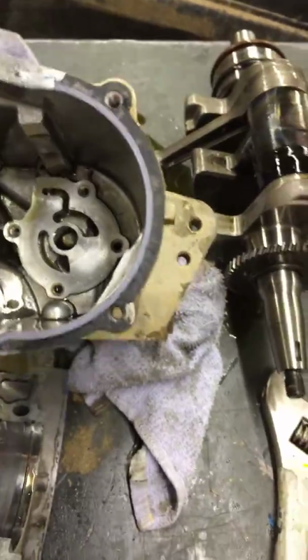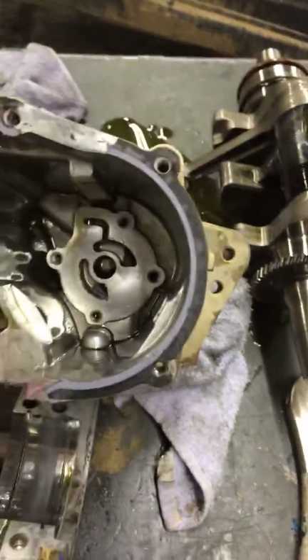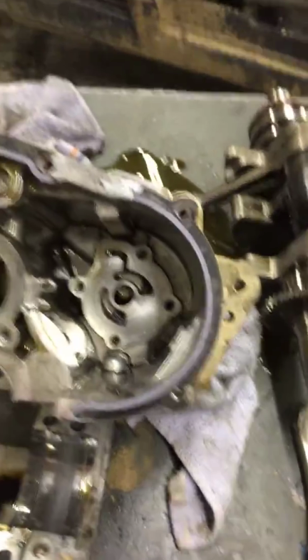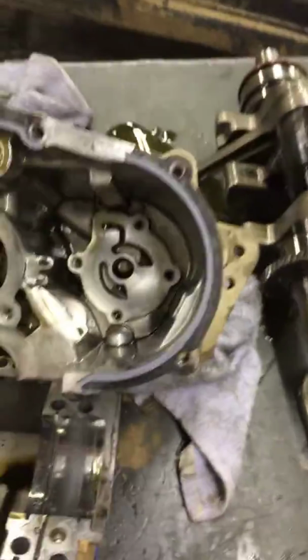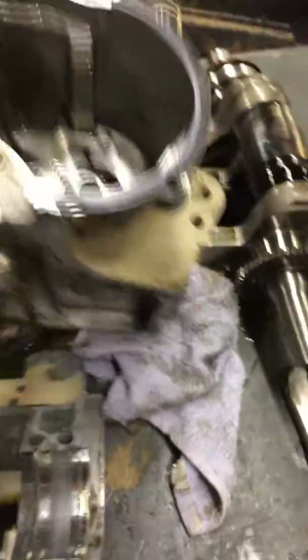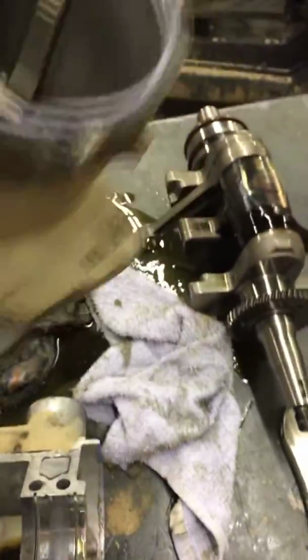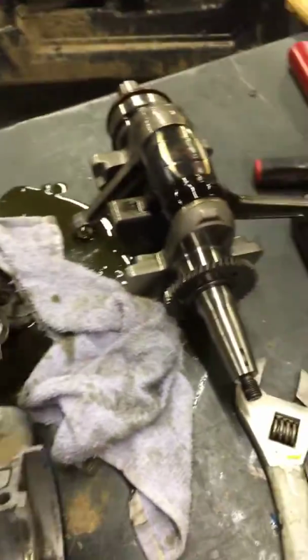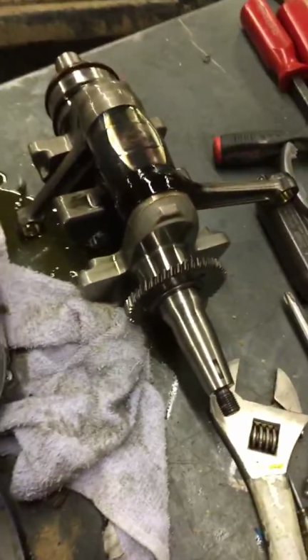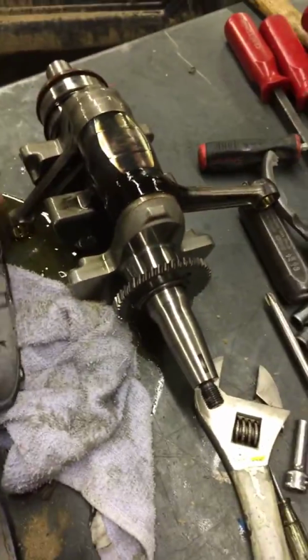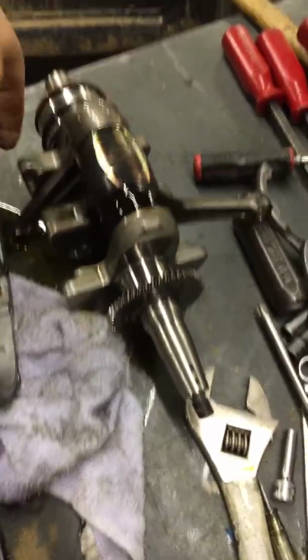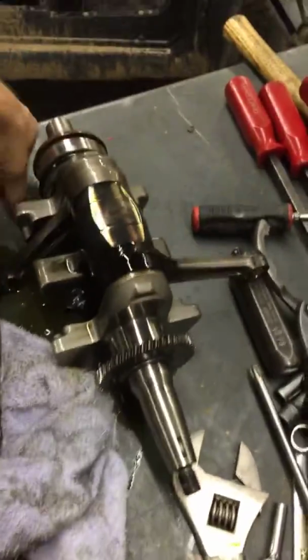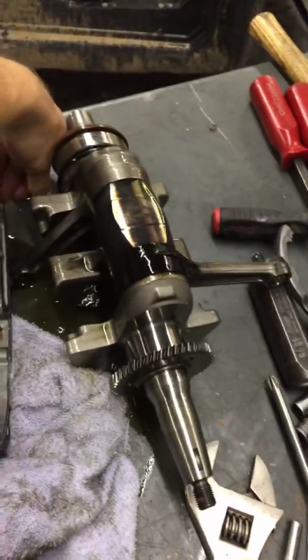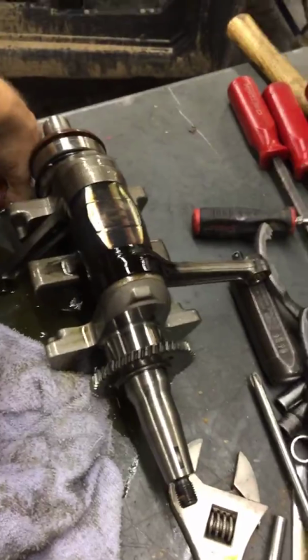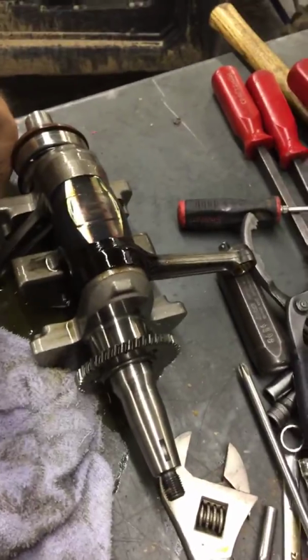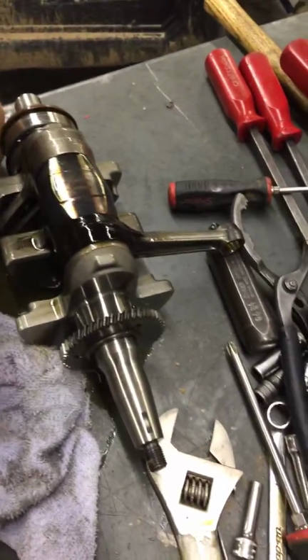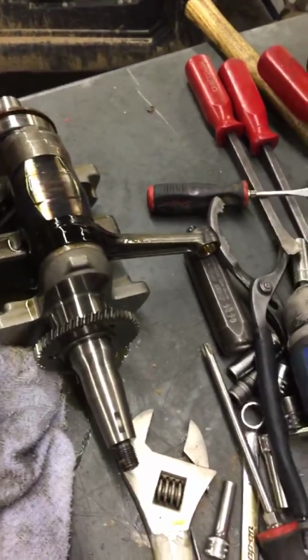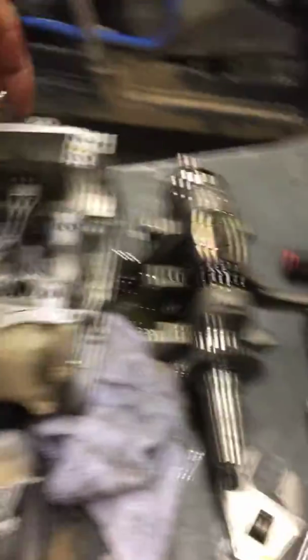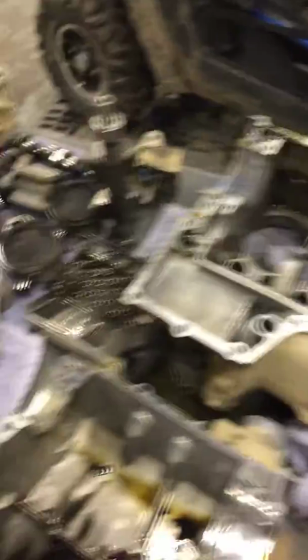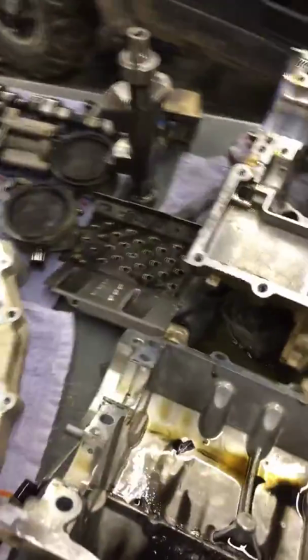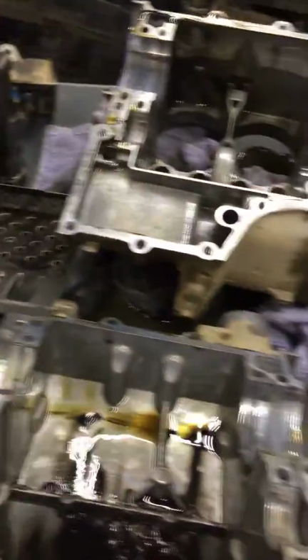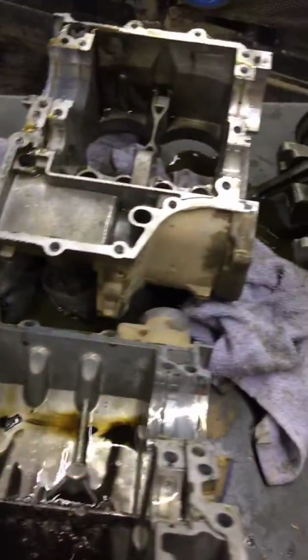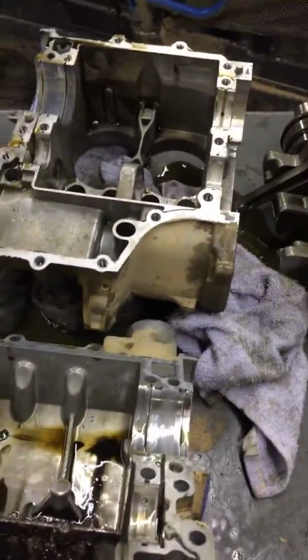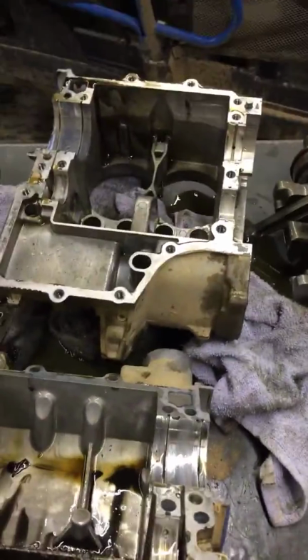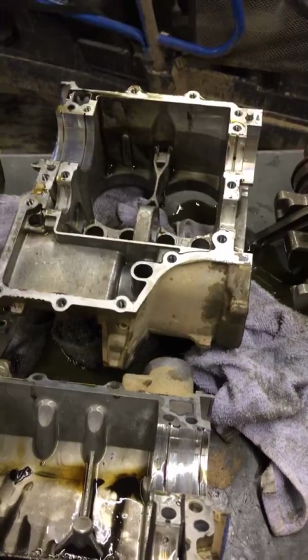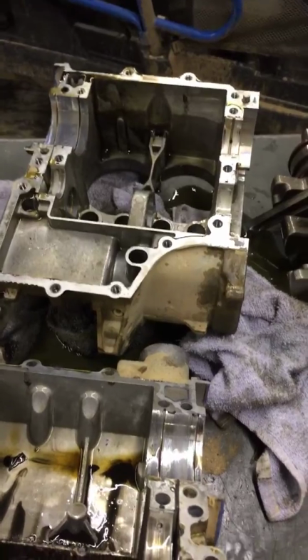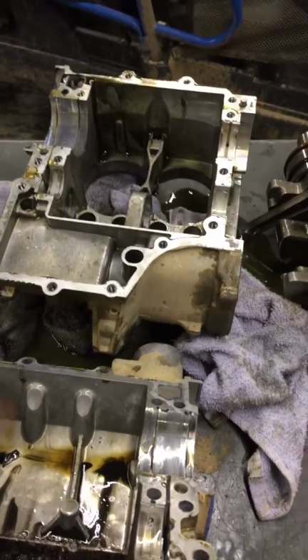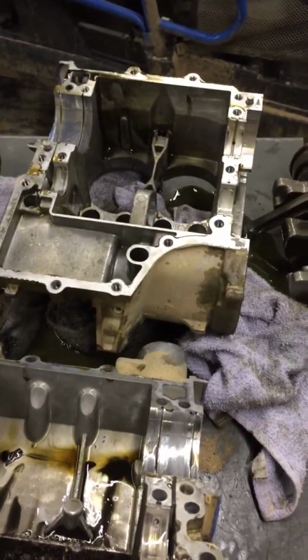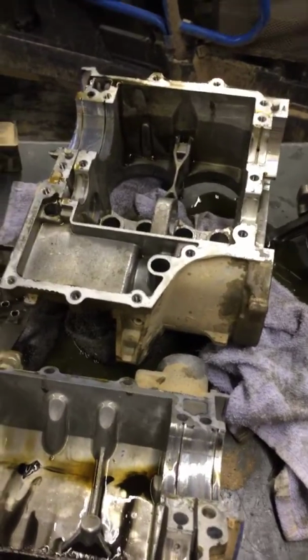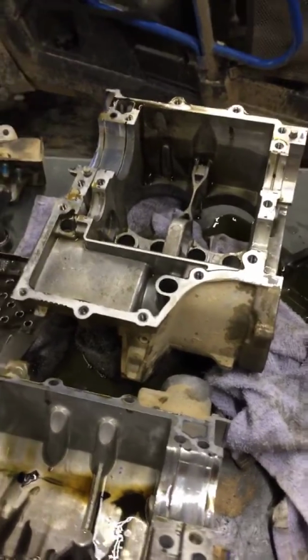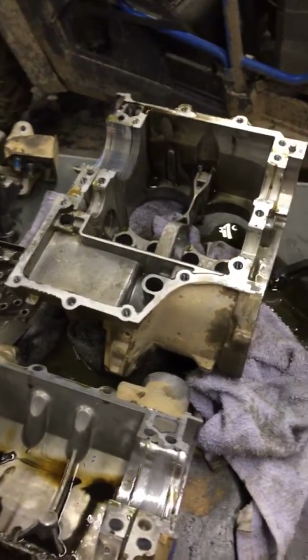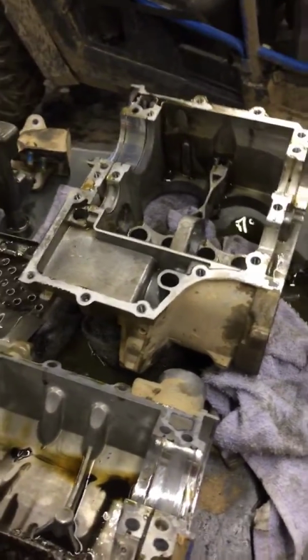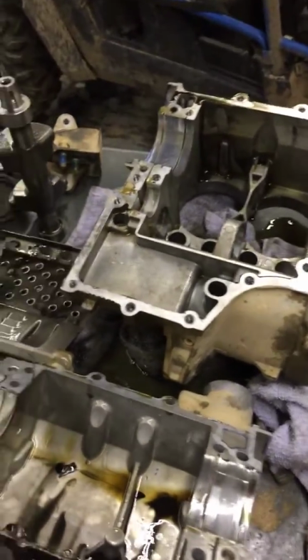So you're basically getting zero oil pressure to your system, because as the motor started up and oil started pushing through, it had no resistance from the spring and would just push that check ball up.